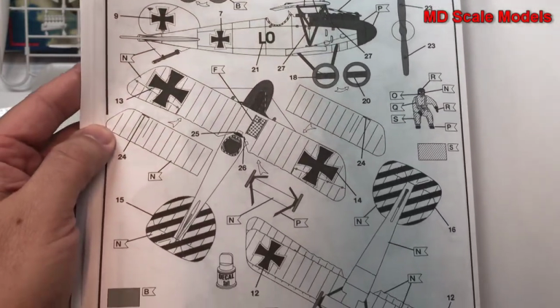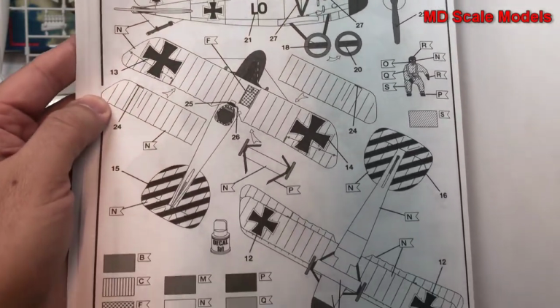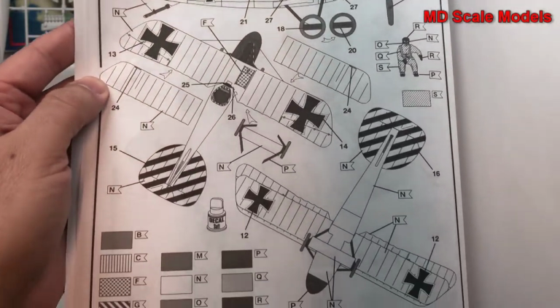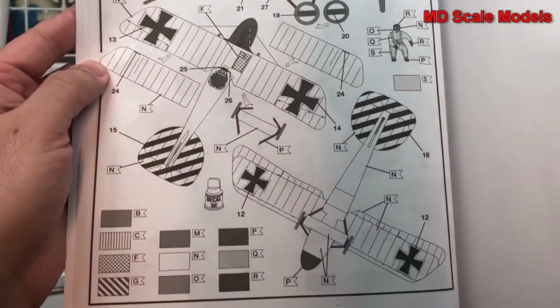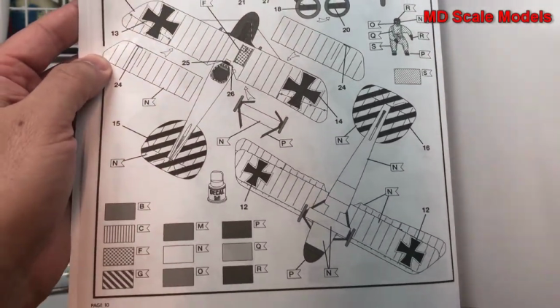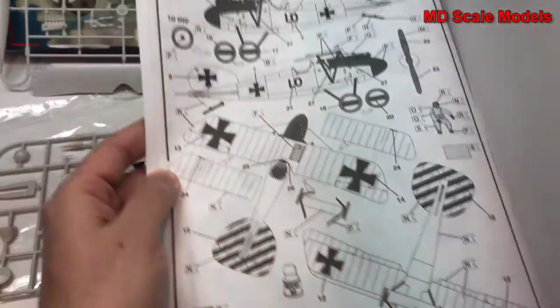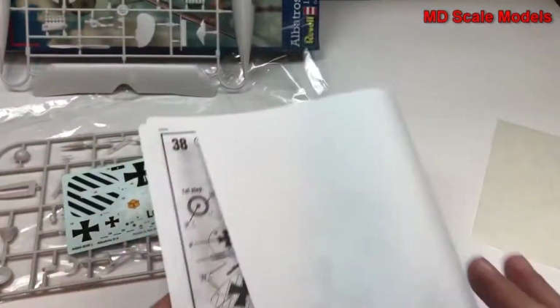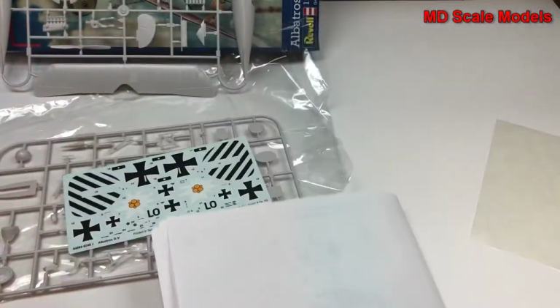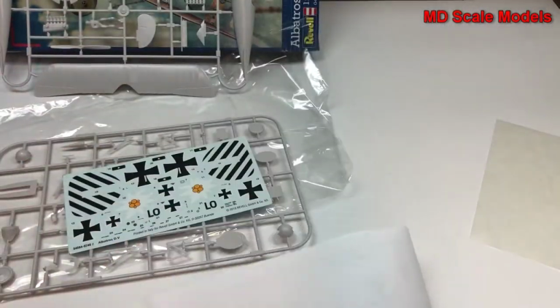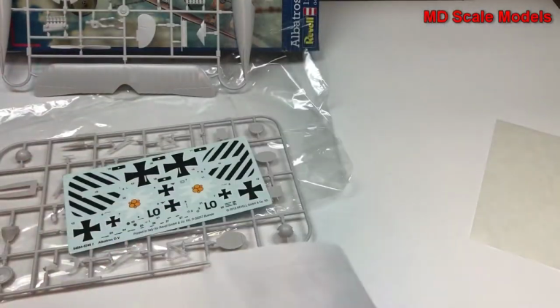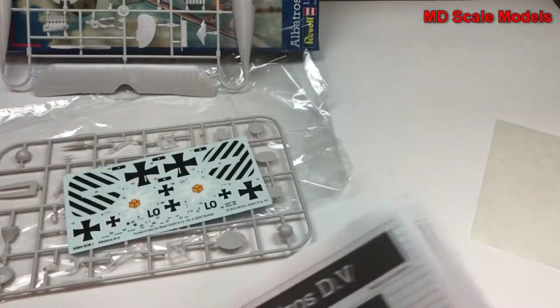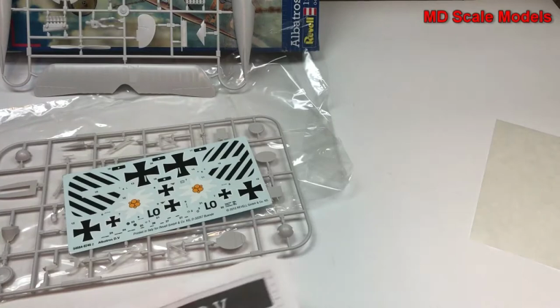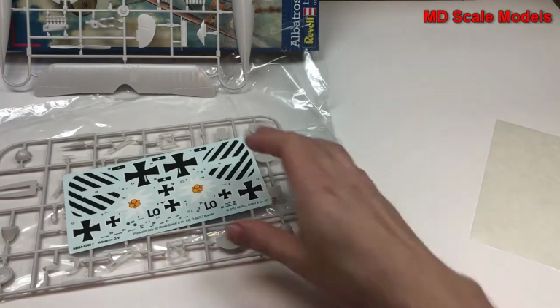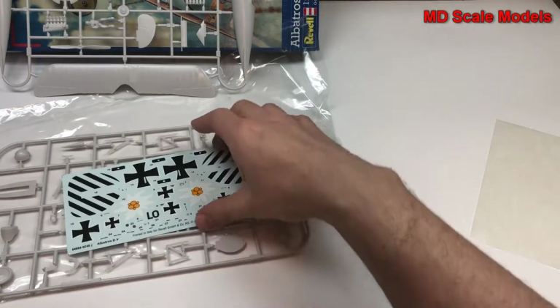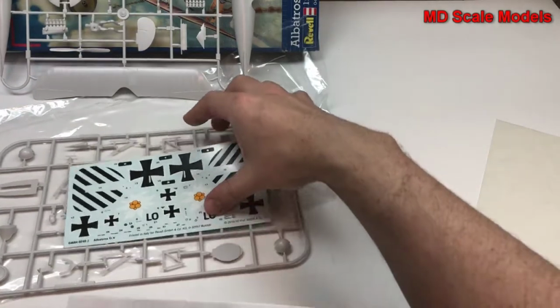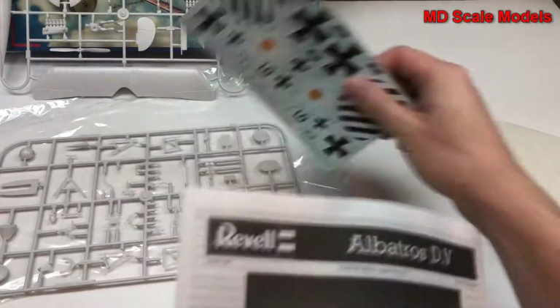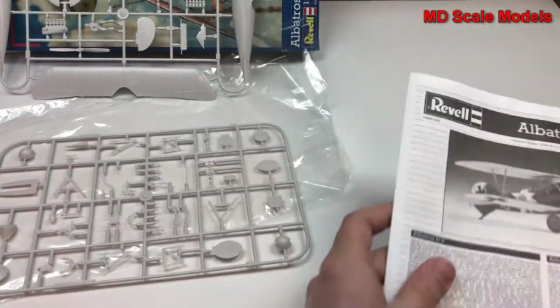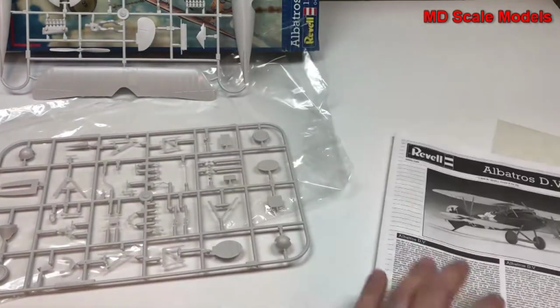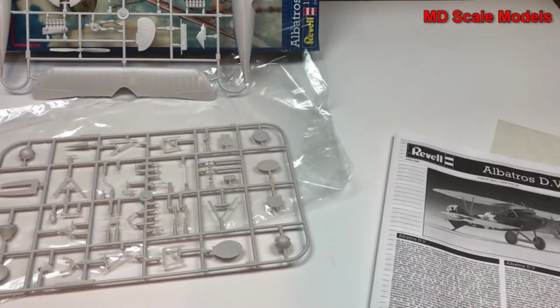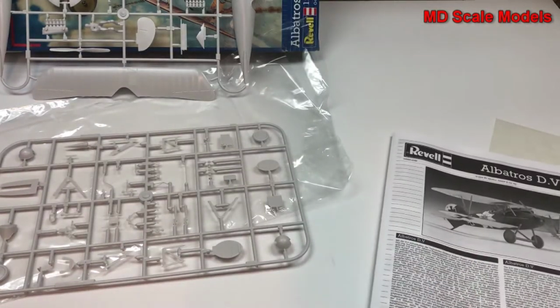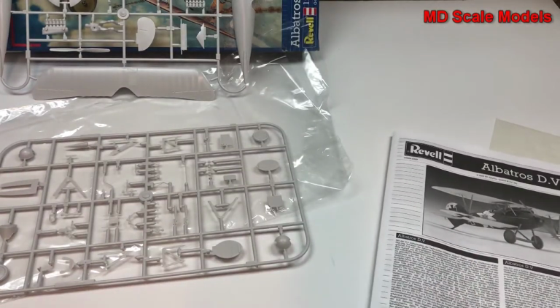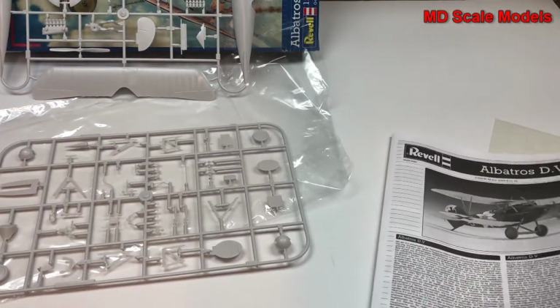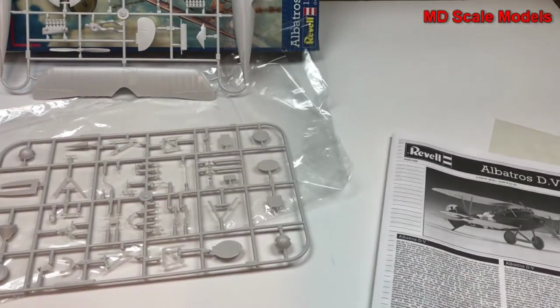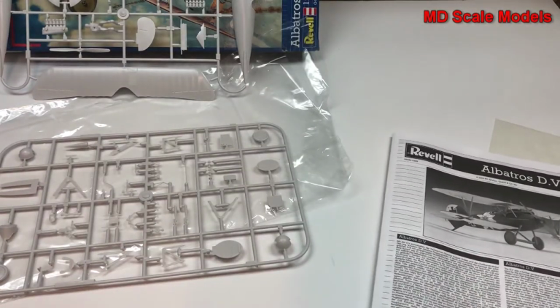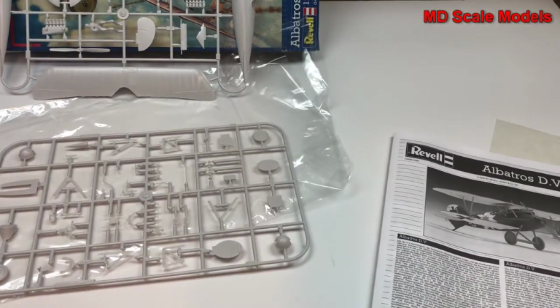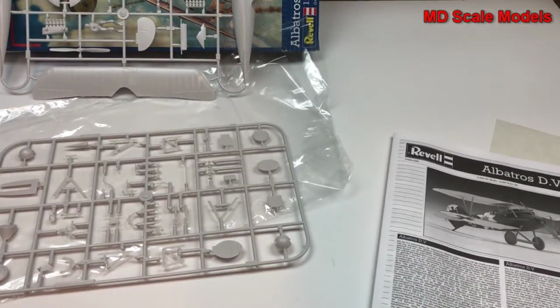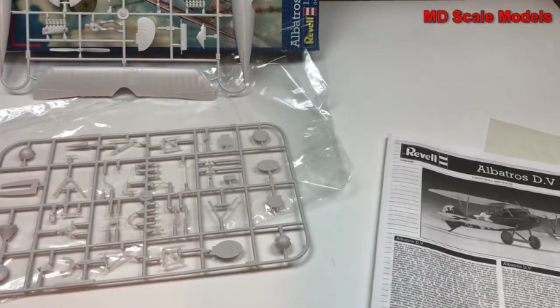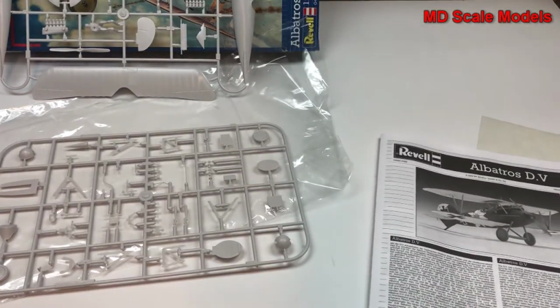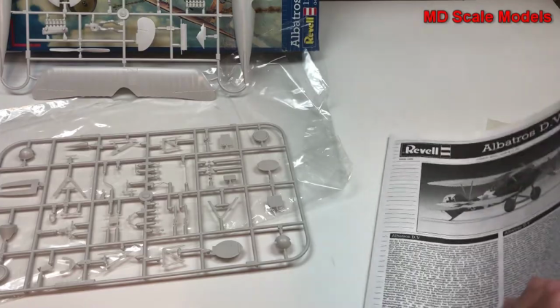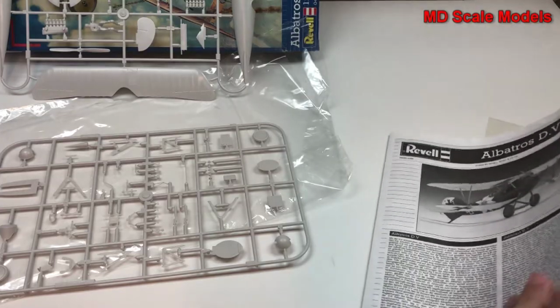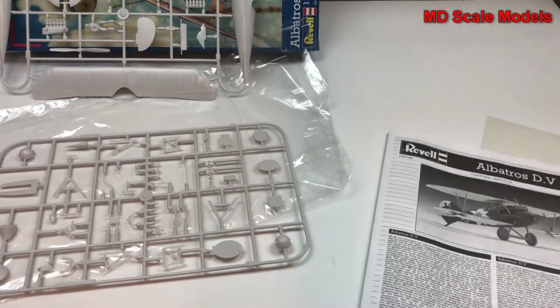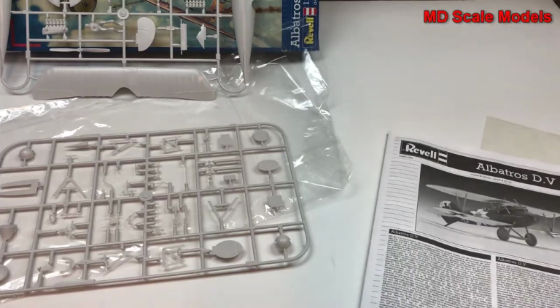So all in all, it's very well moulded with some nice decals and good quality moulding. It's a great model with a beautiful colour scheme.